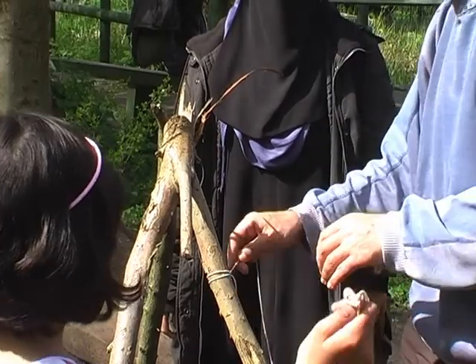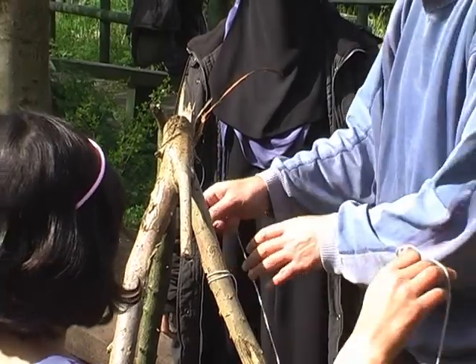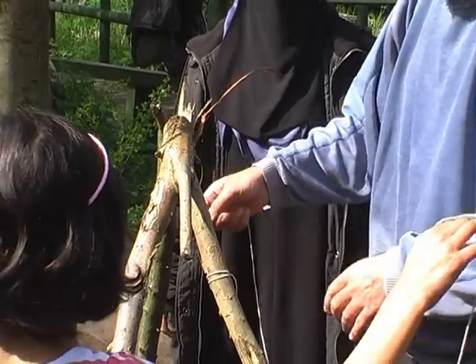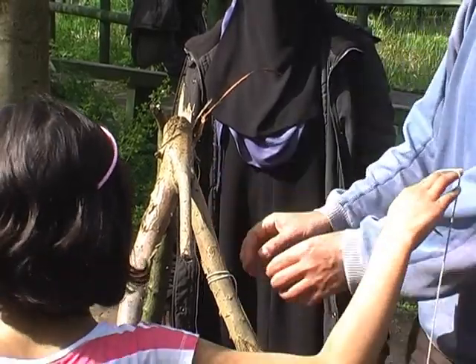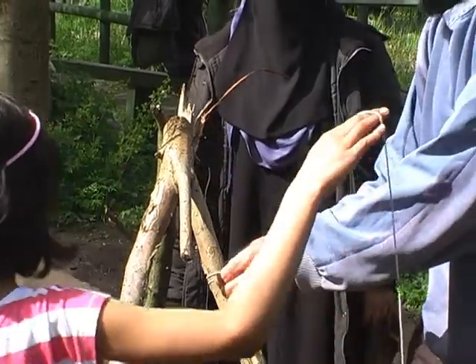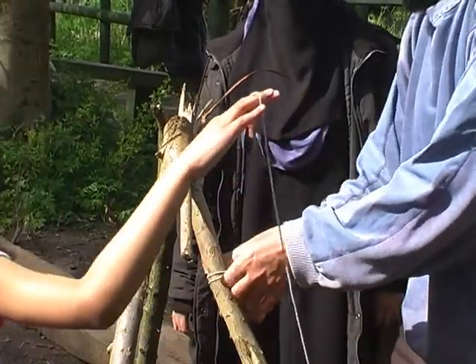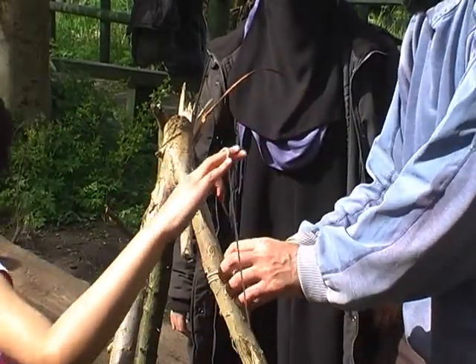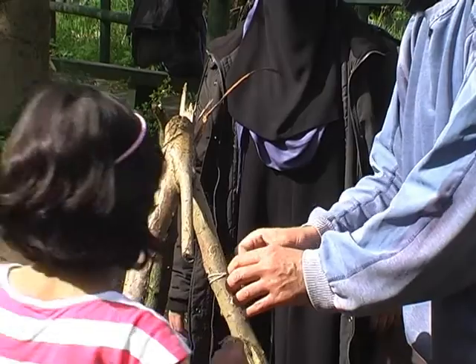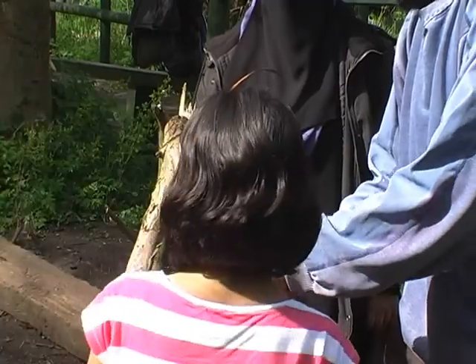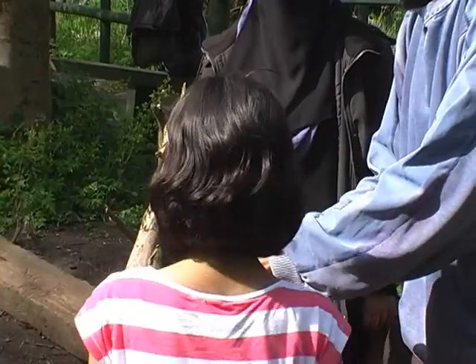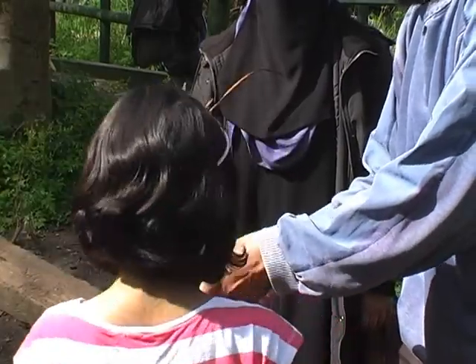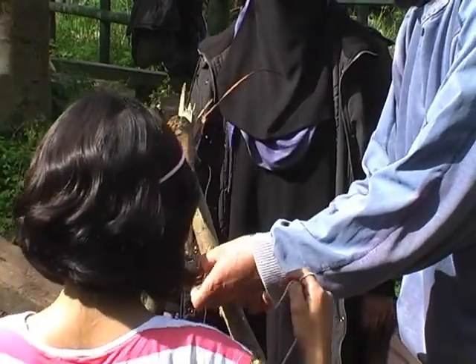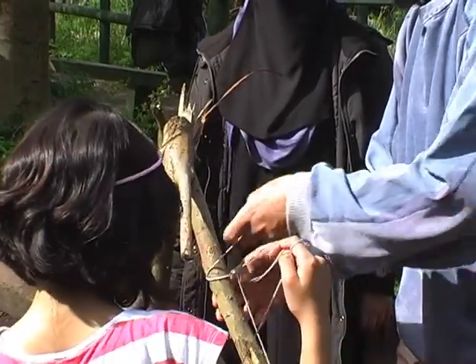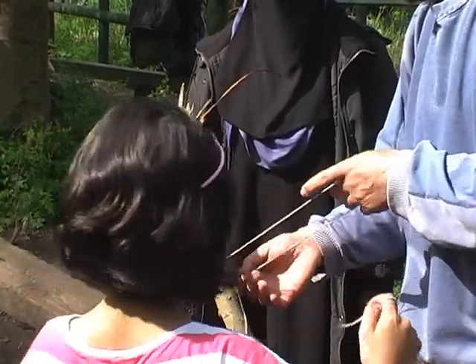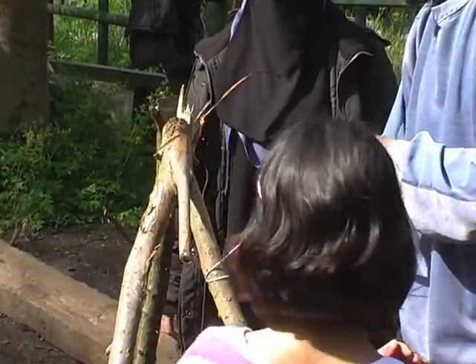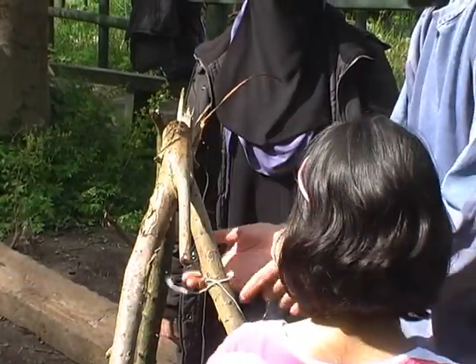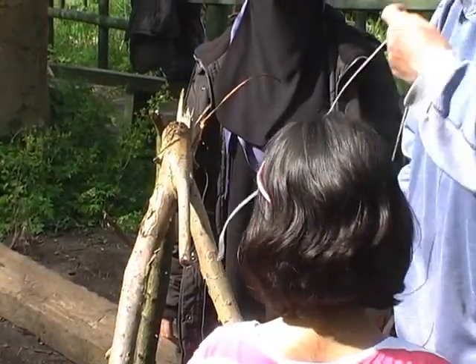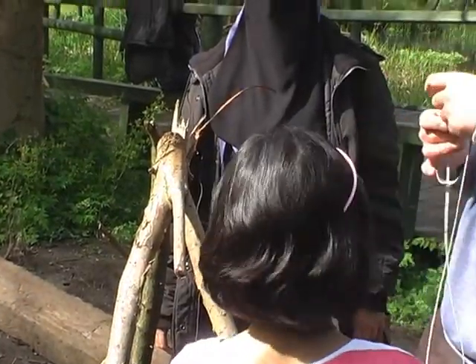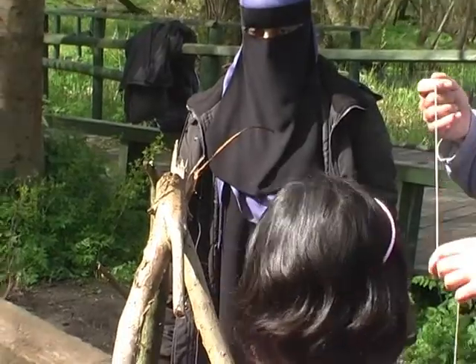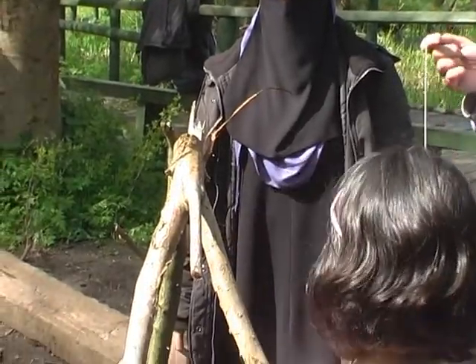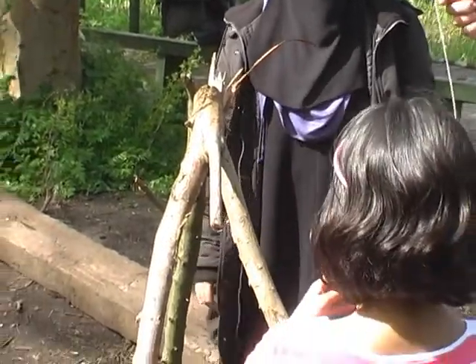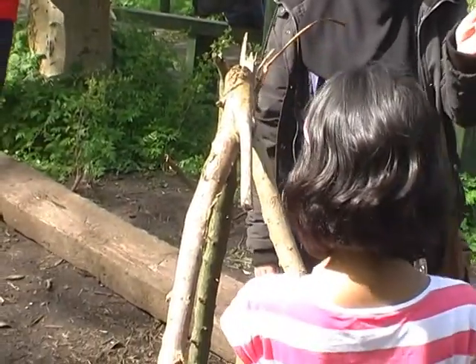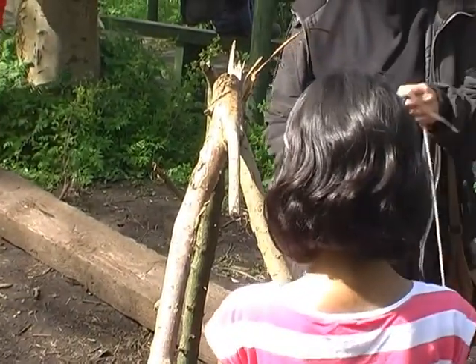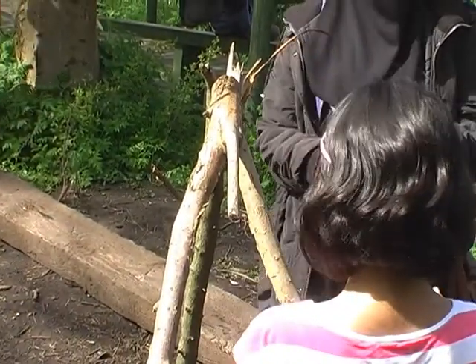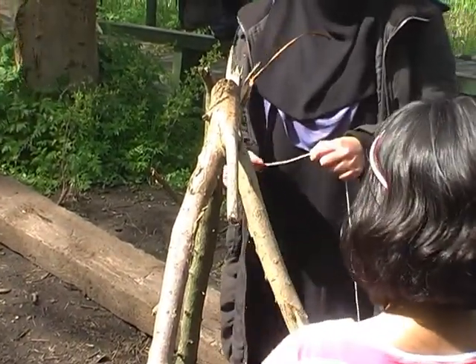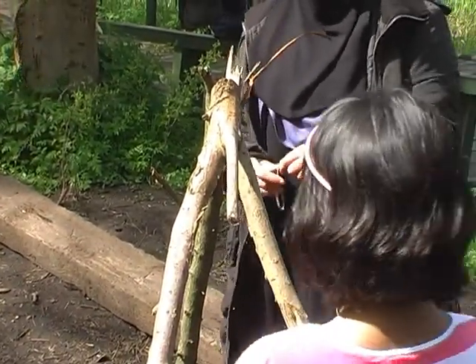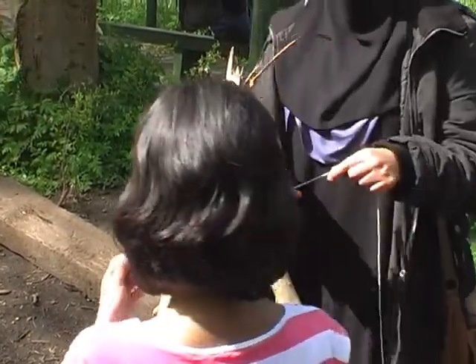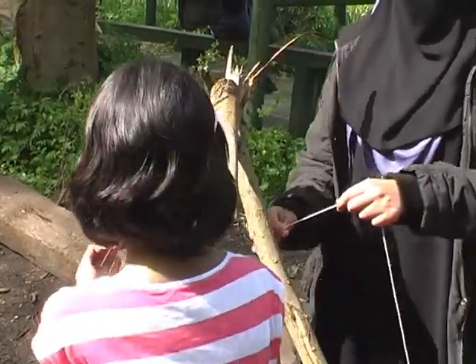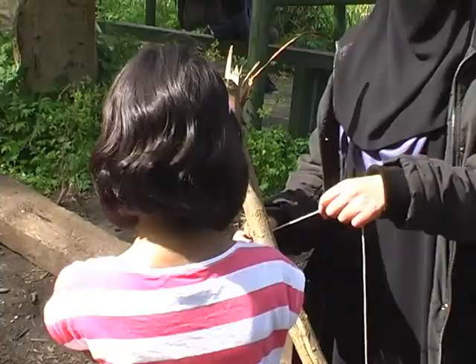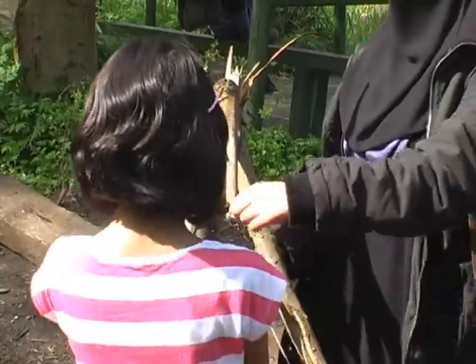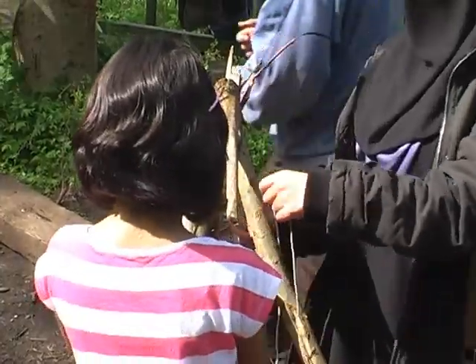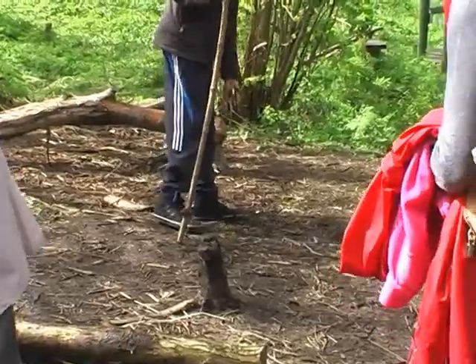Carry on the same way. Can you have a go at that? One of the things about this knot is it's very quick to release as well if you need to release it. Can you have a go at one end? Can you have a go at the other end?